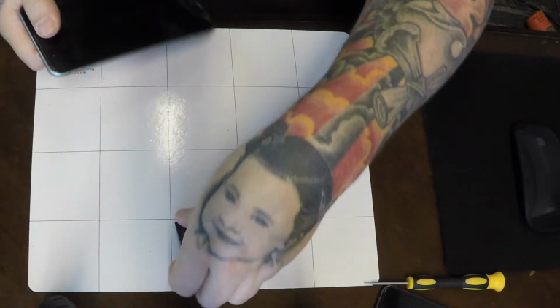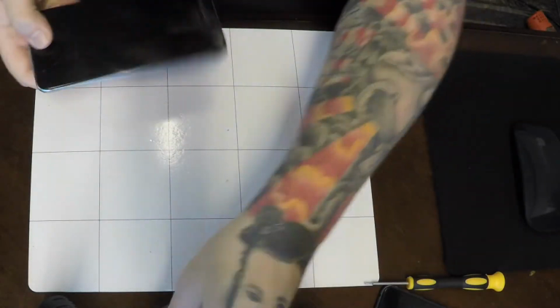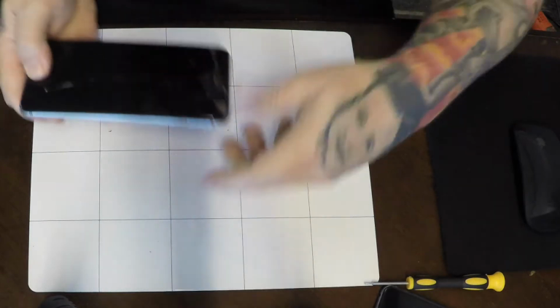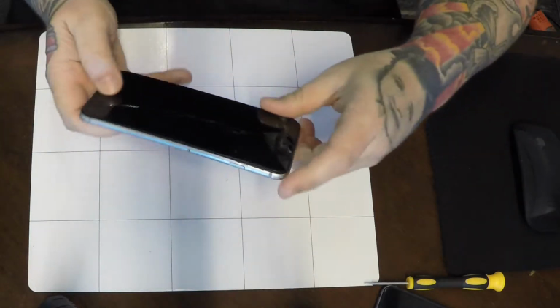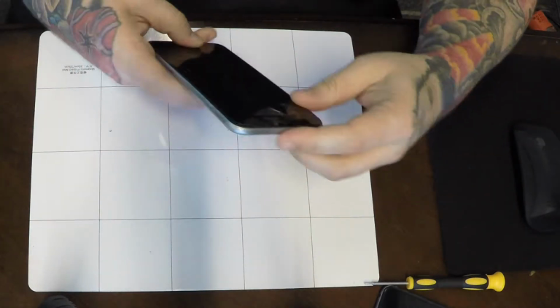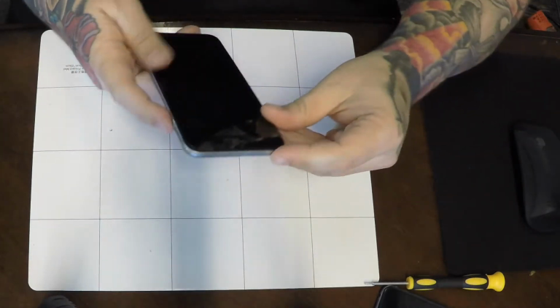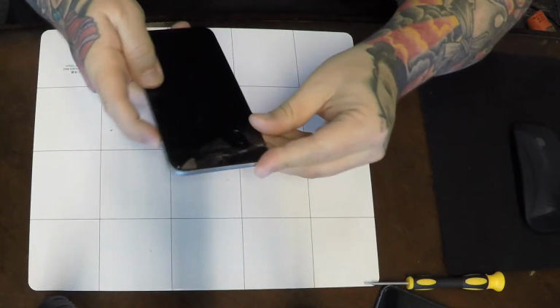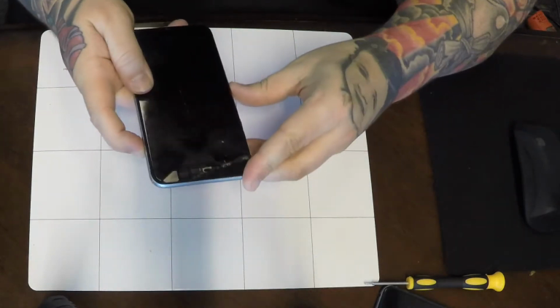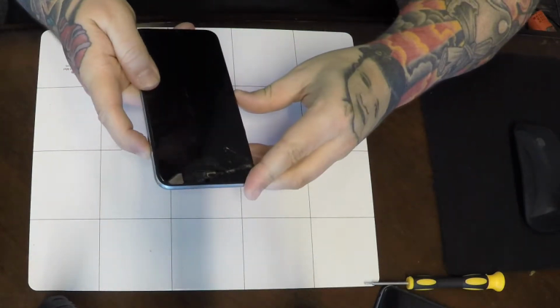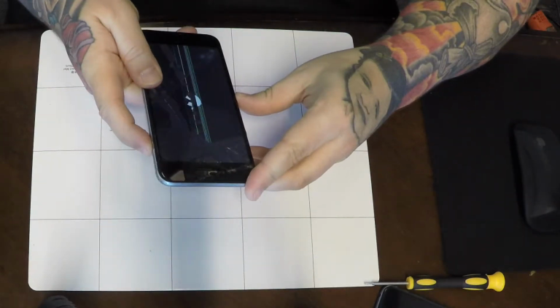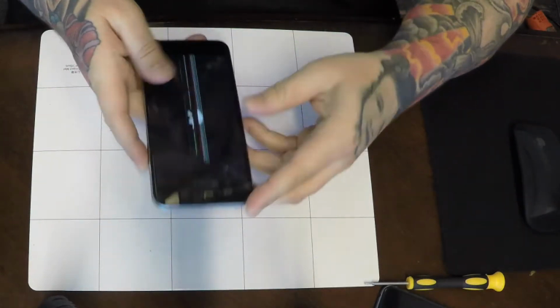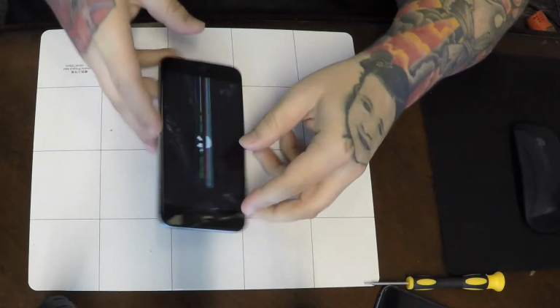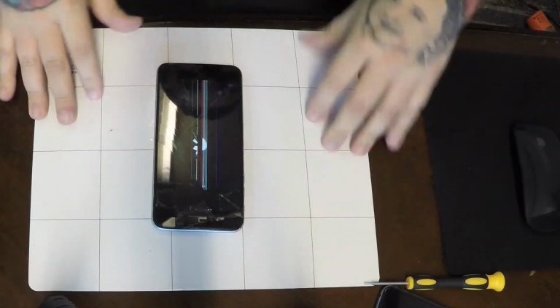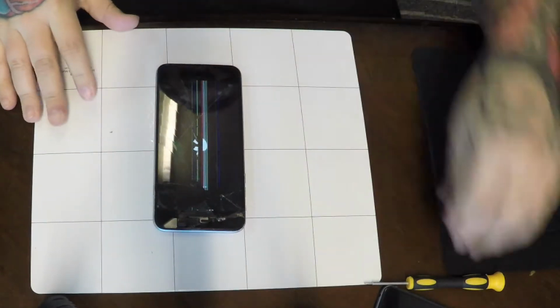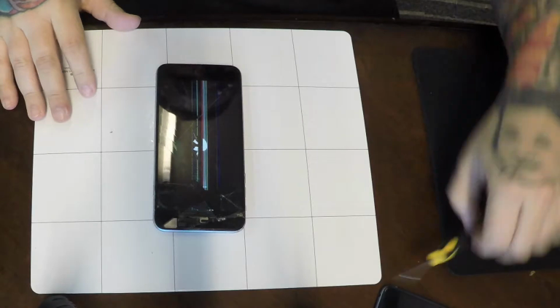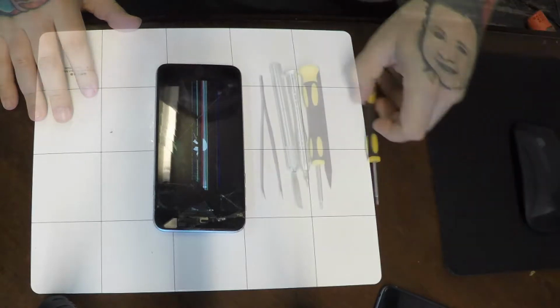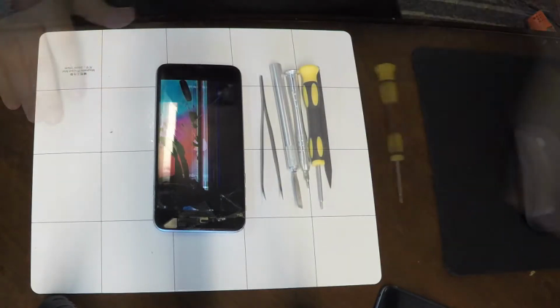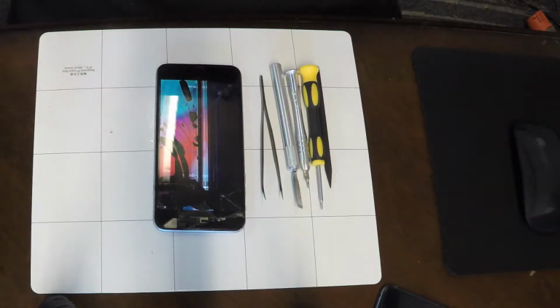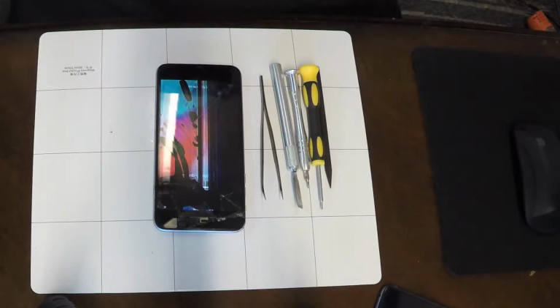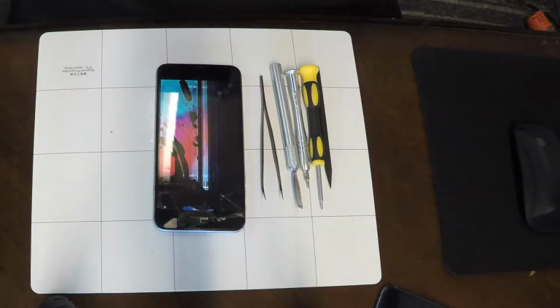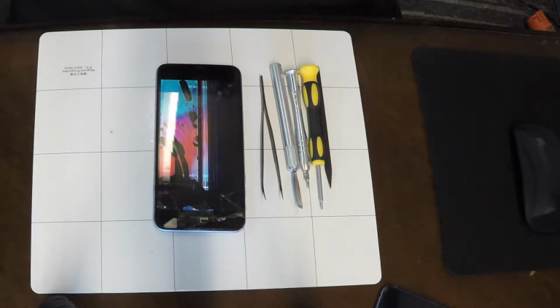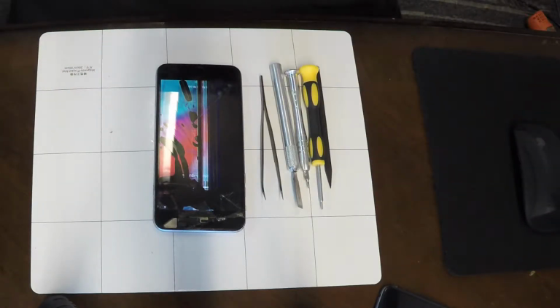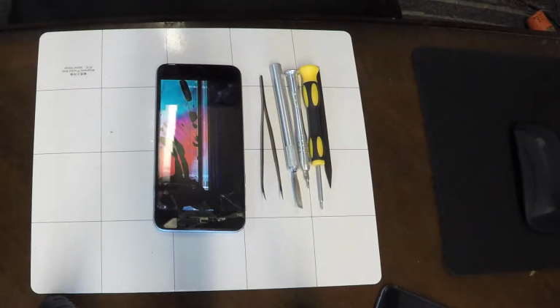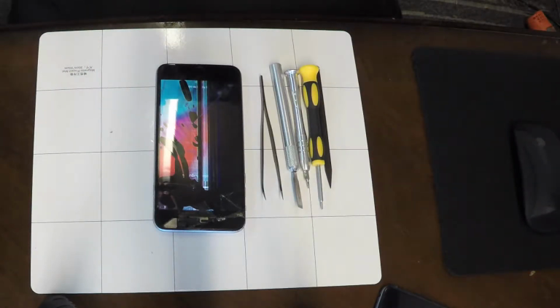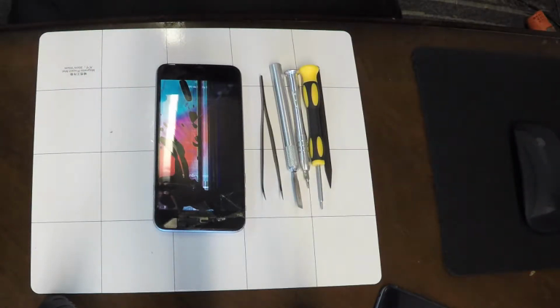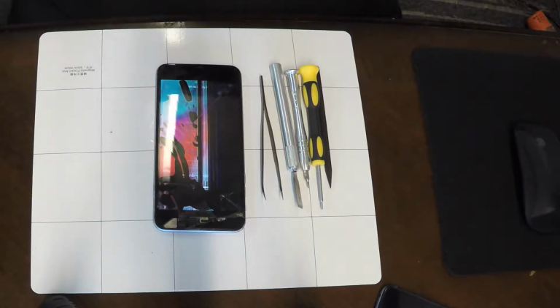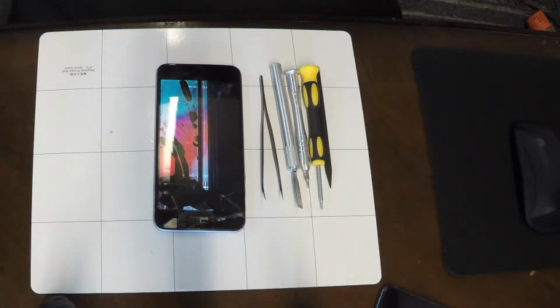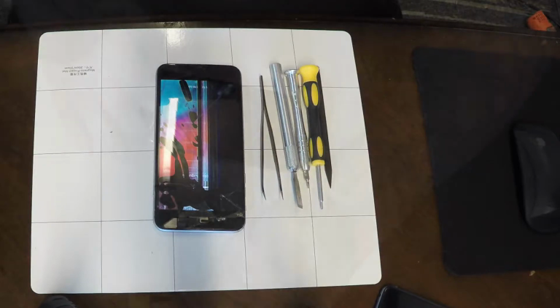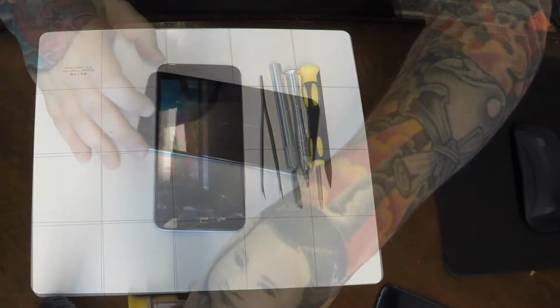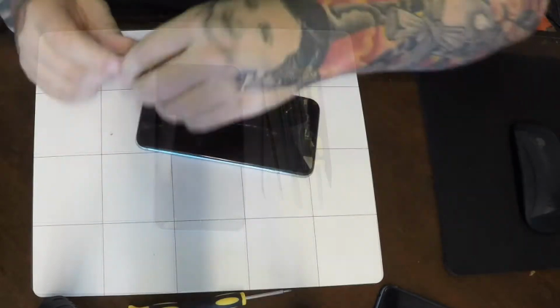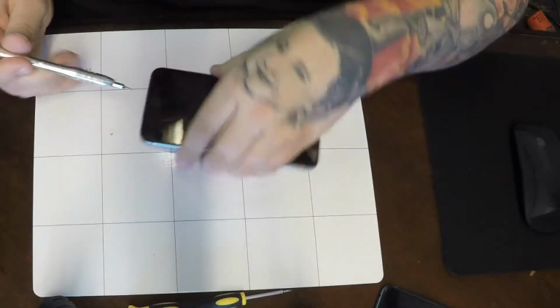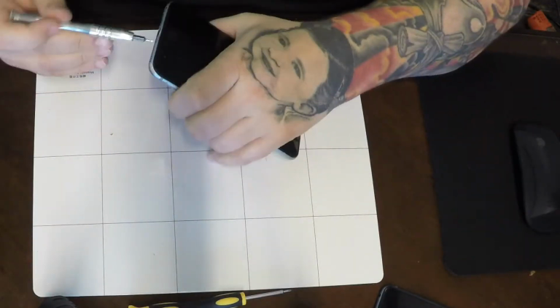Today we're going to replace the screen, the front camera assembly, and the battery in a destroyed iPhone 6 Plus. As you can see, we've got bad LCD damage. There's no way we're going to be able to salvage that screen.